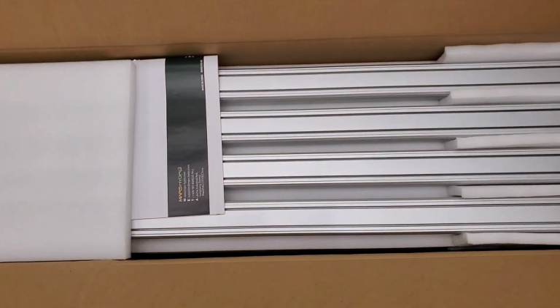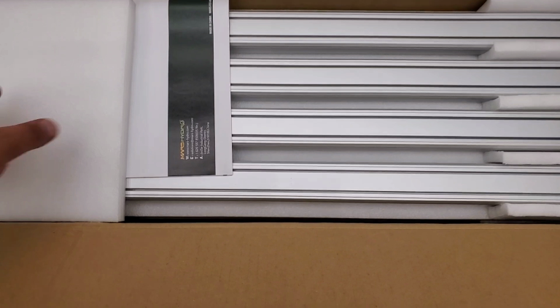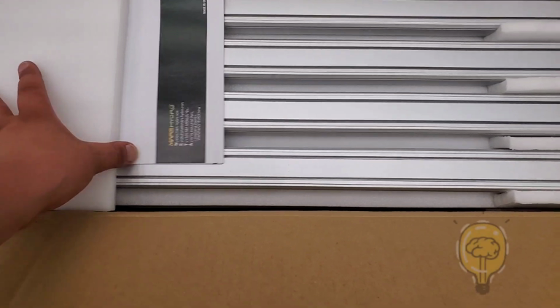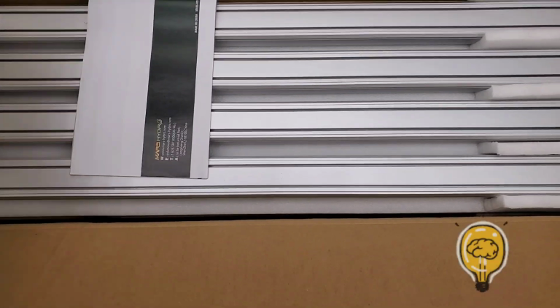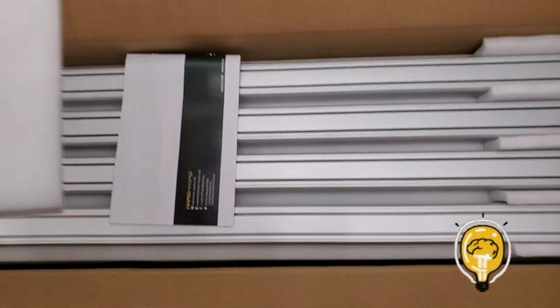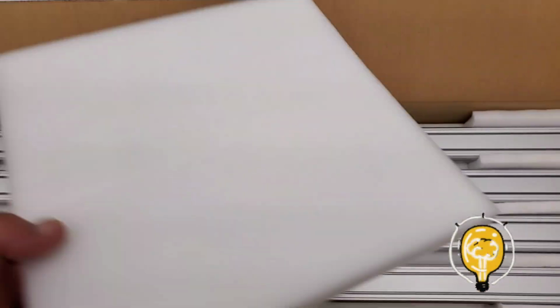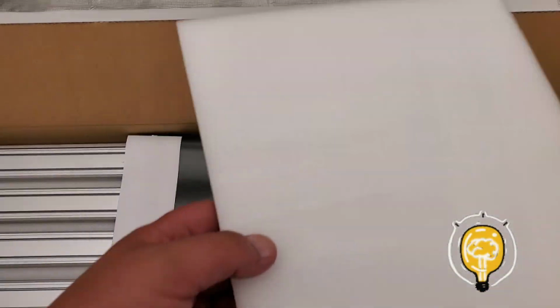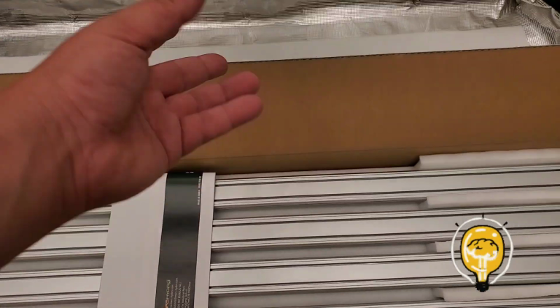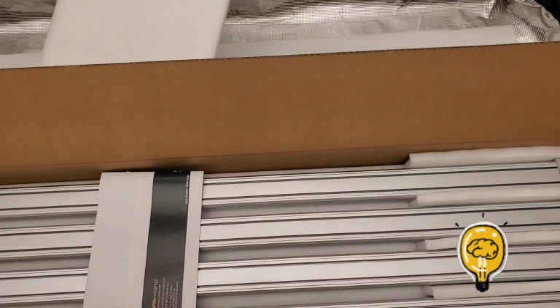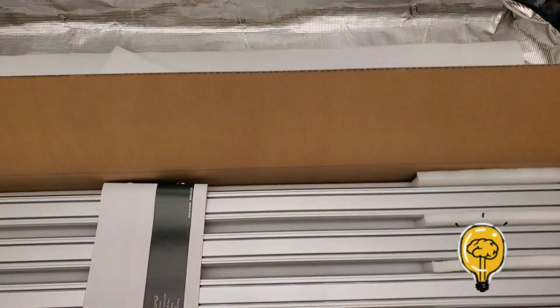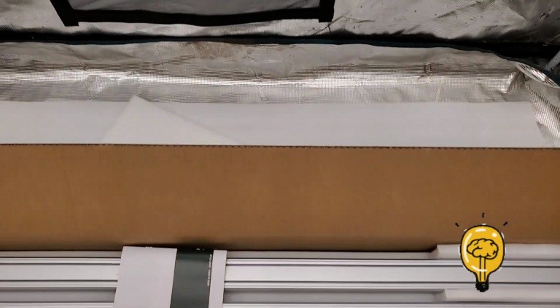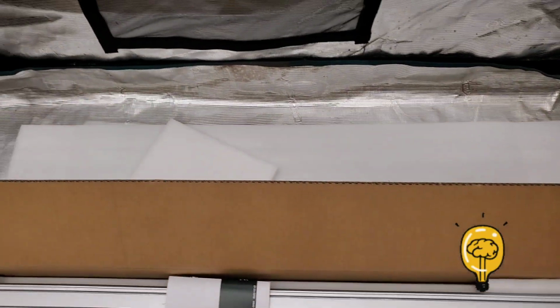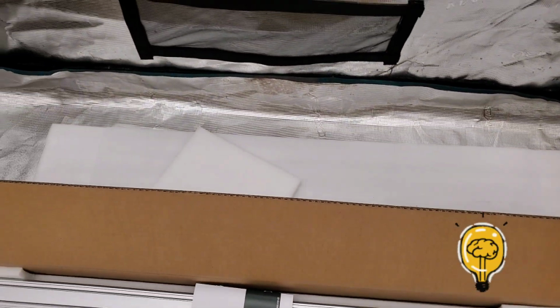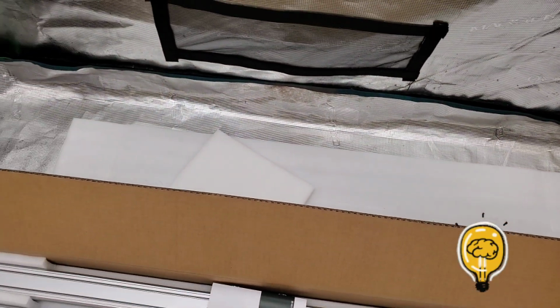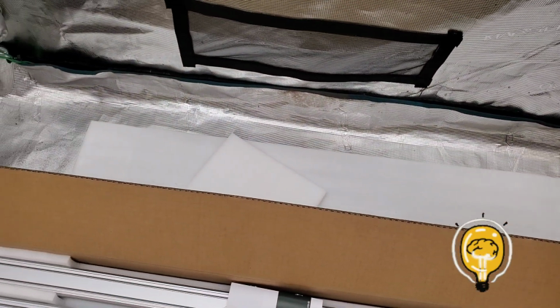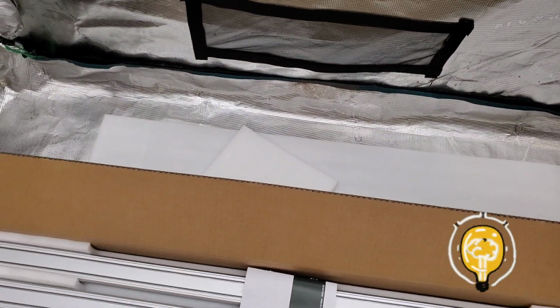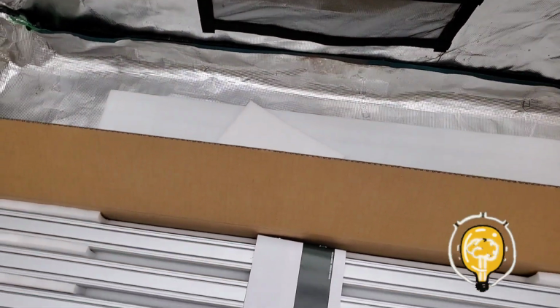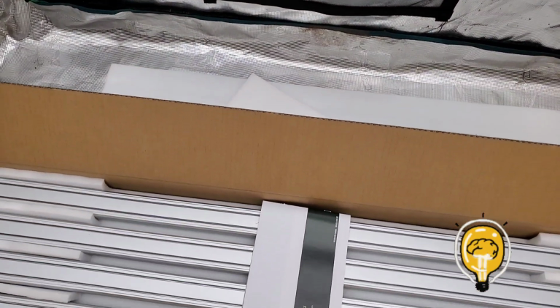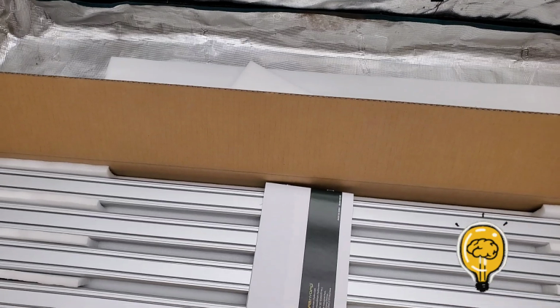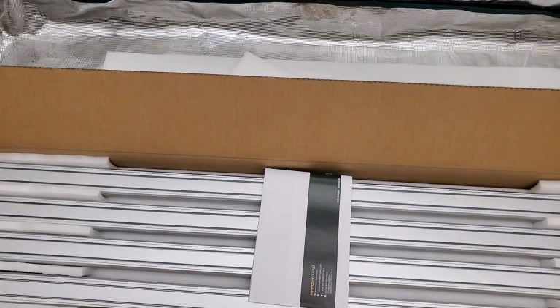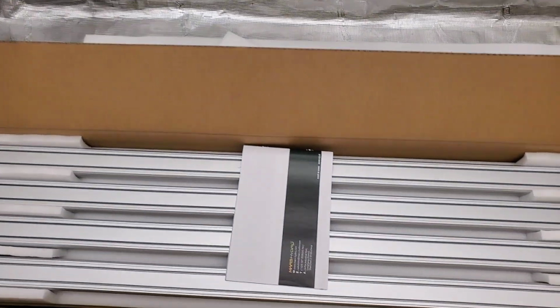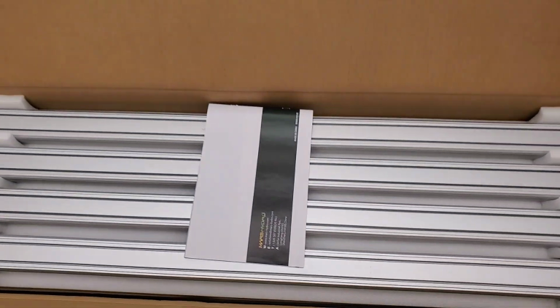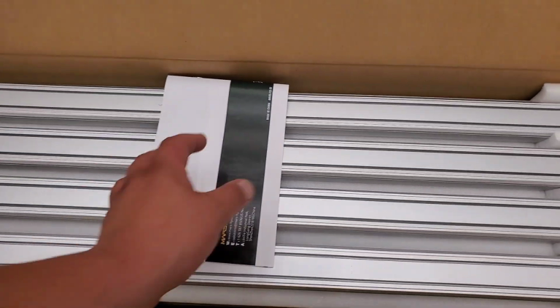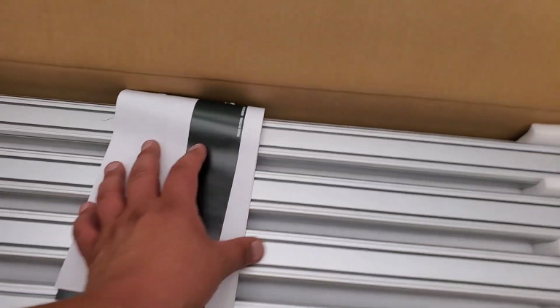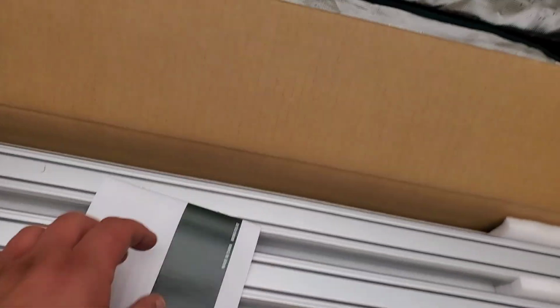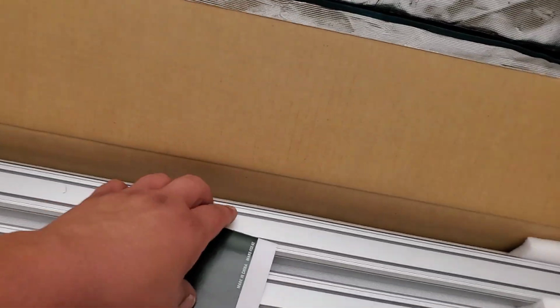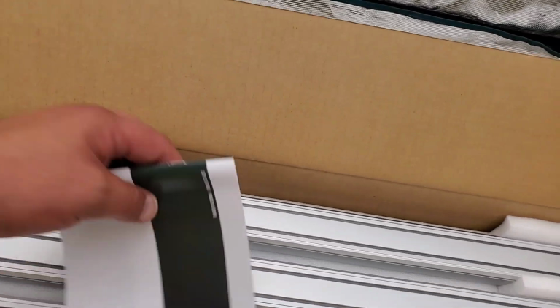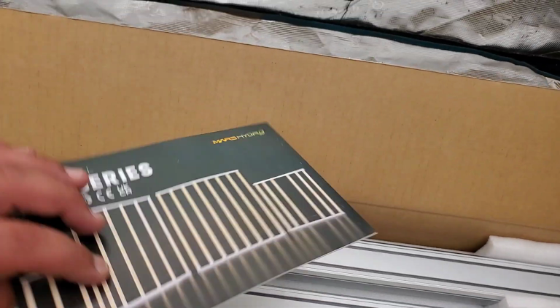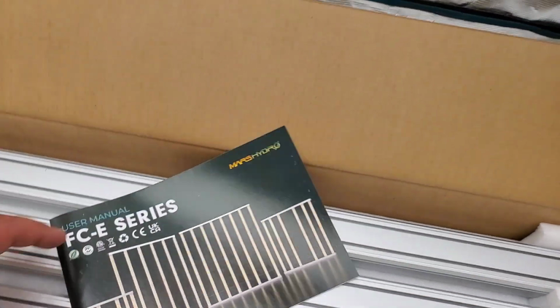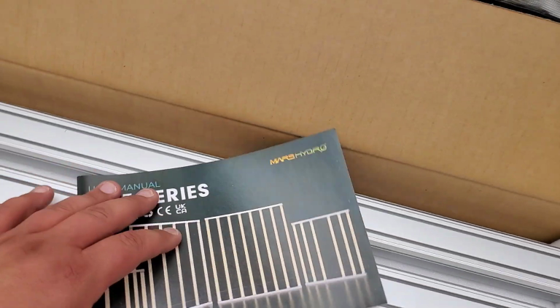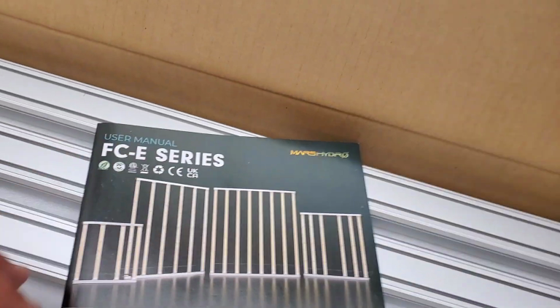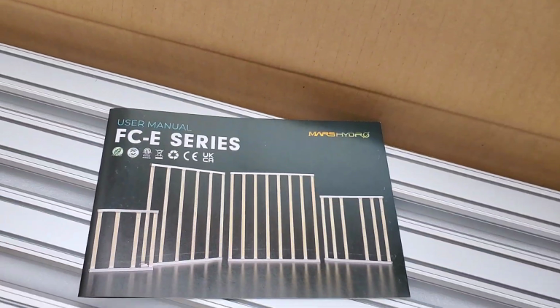So today we are unboxing the brand new 2023 Smart LED Grill Light from Mars Hydro. We are doing the FCE series, and we are unboxing the FCE 8000 today.